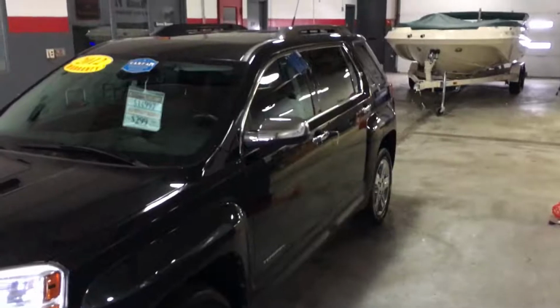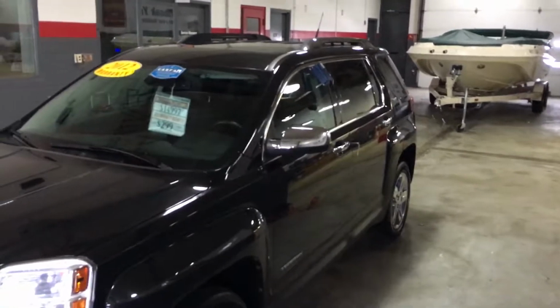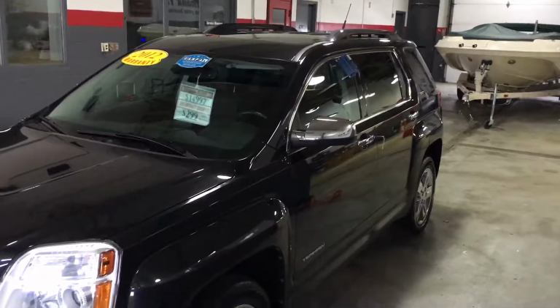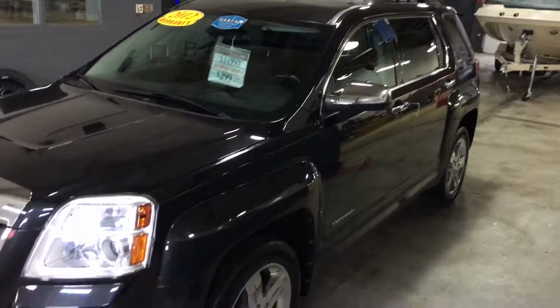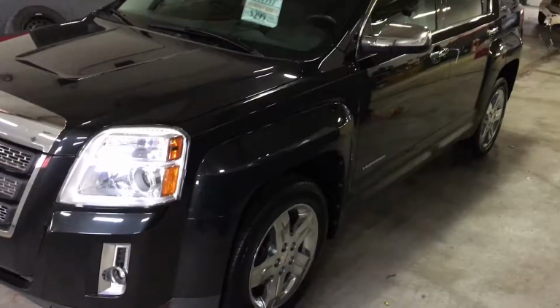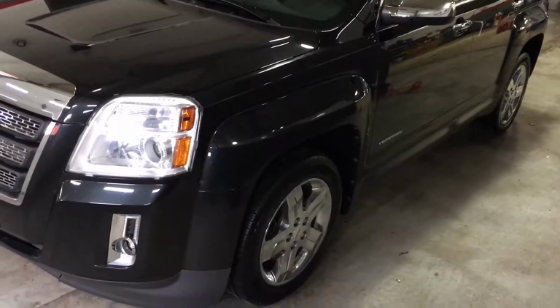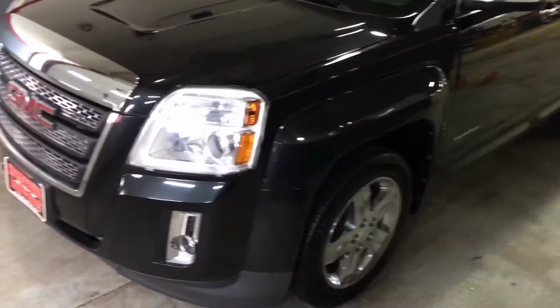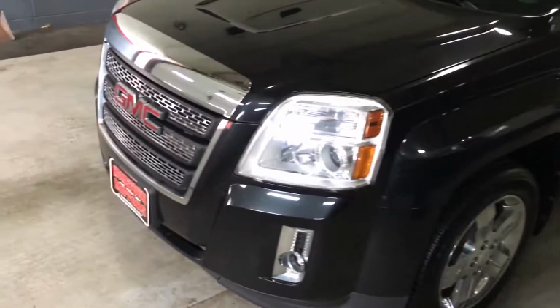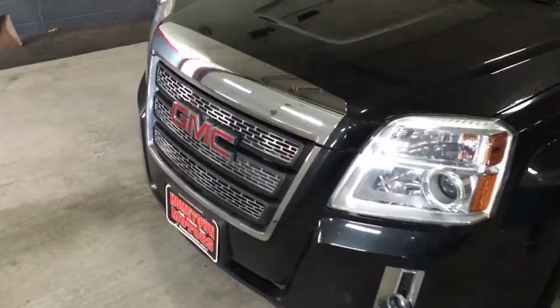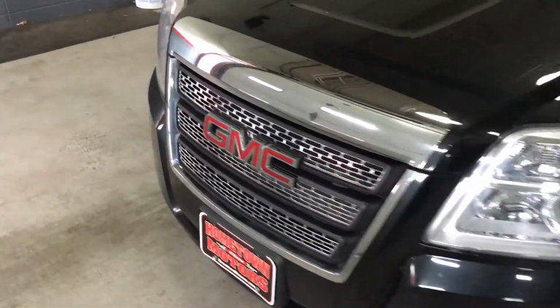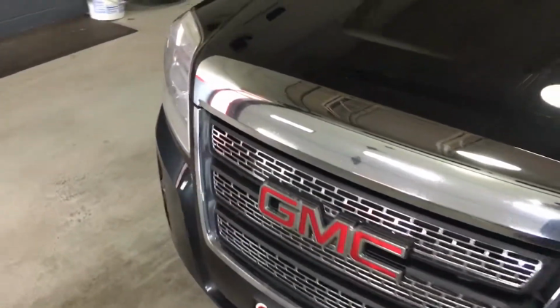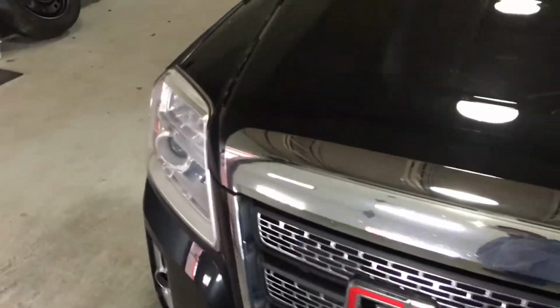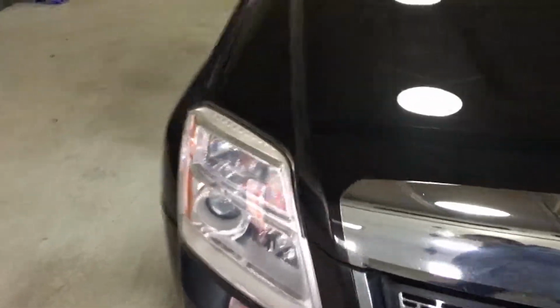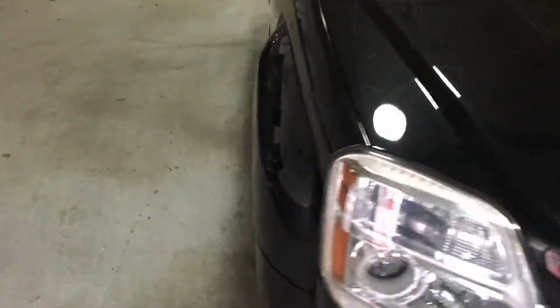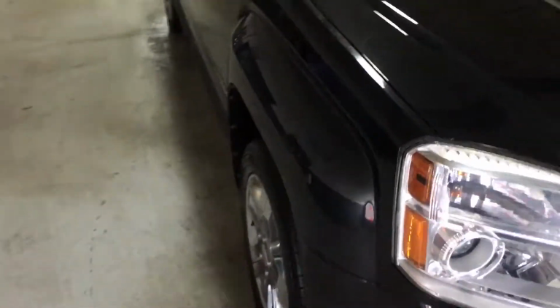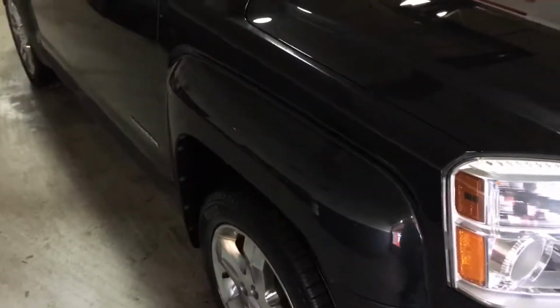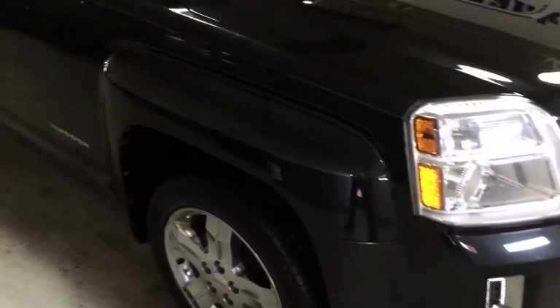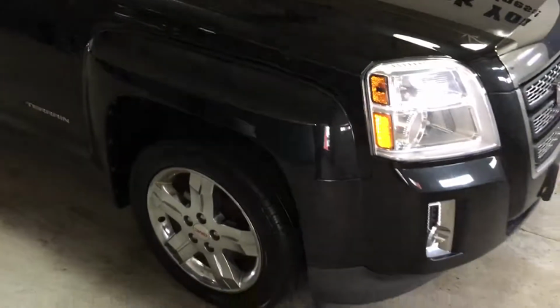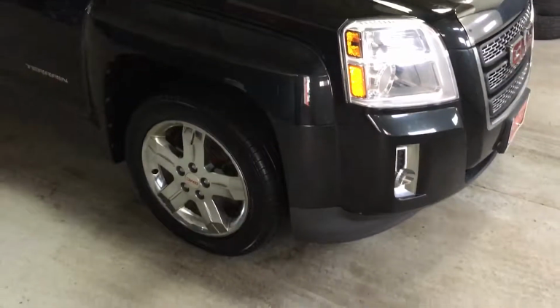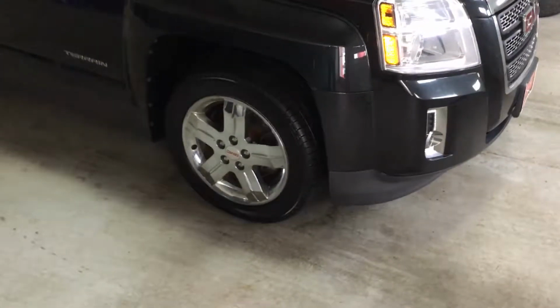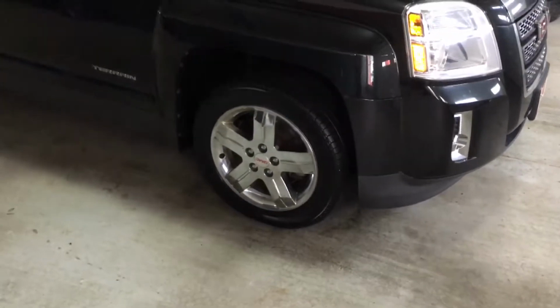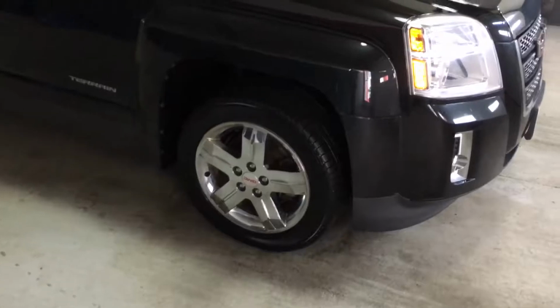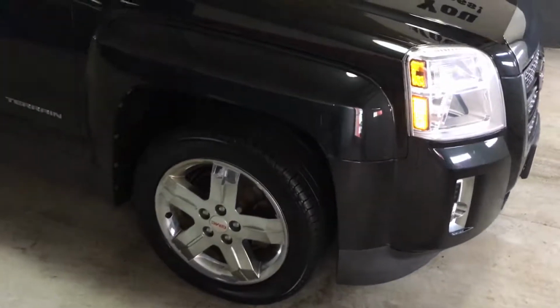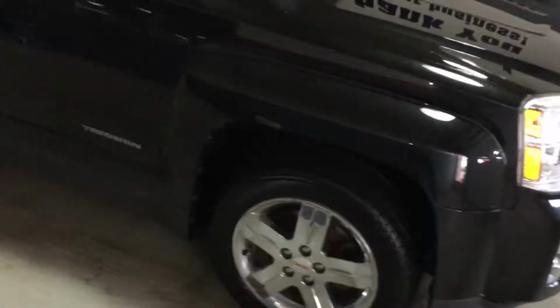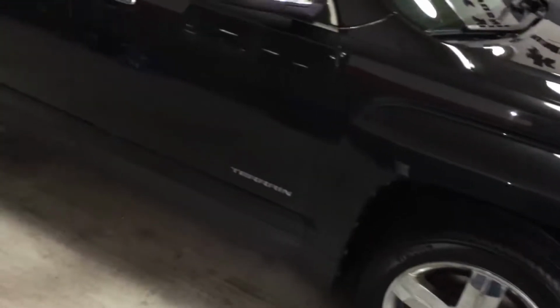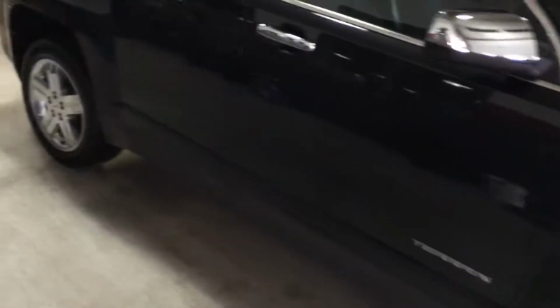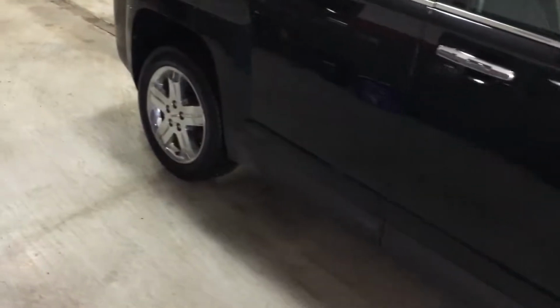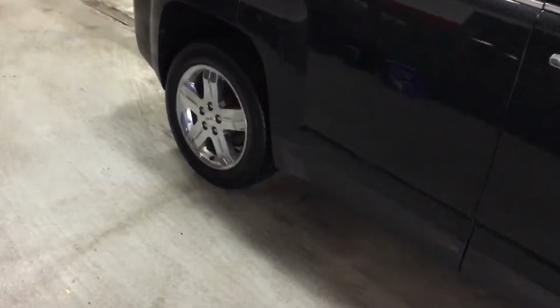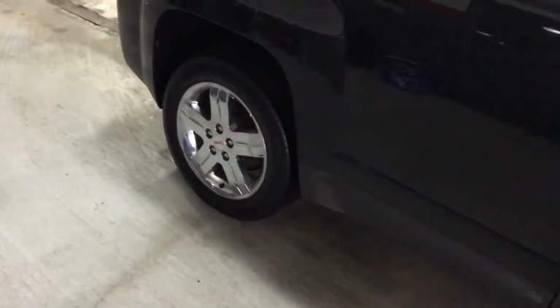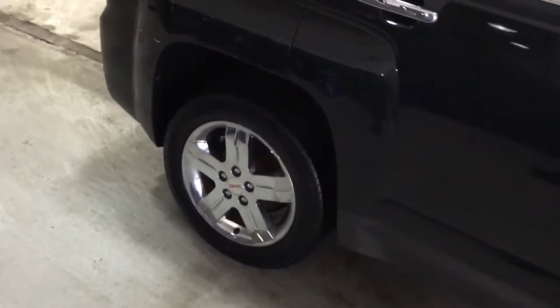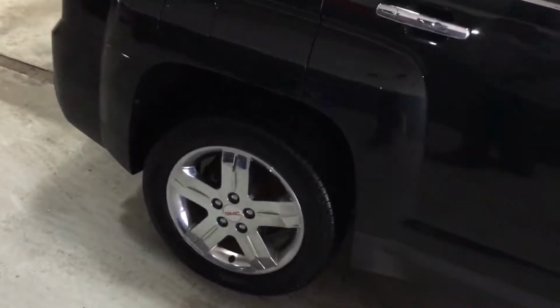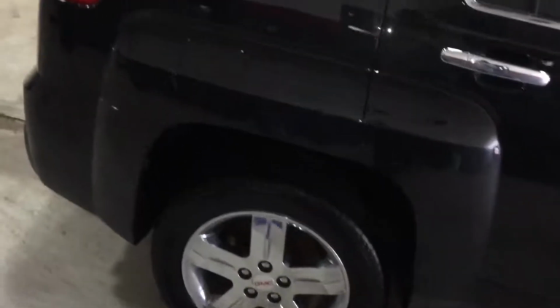Here we have a 2012 GMC Terrain, really well equipped, black metallic in color, chrome wheels, new tires — really nice Pirelli all-season tires, rated very well.